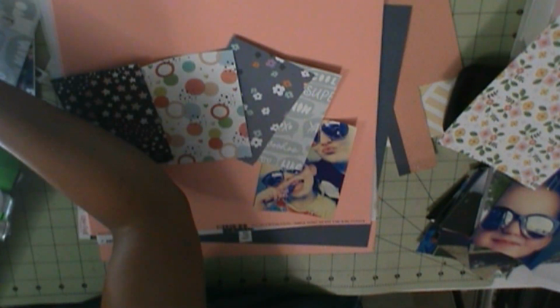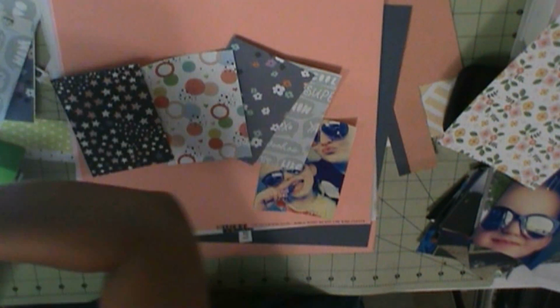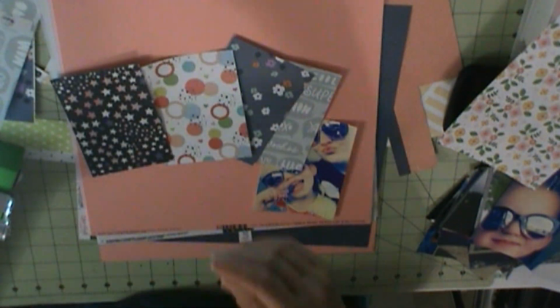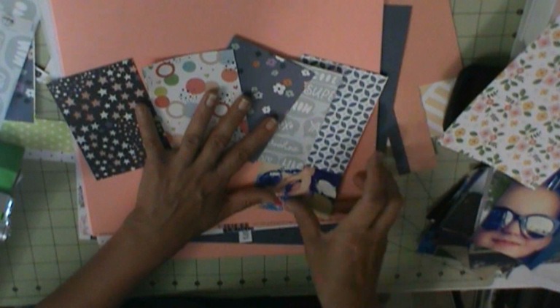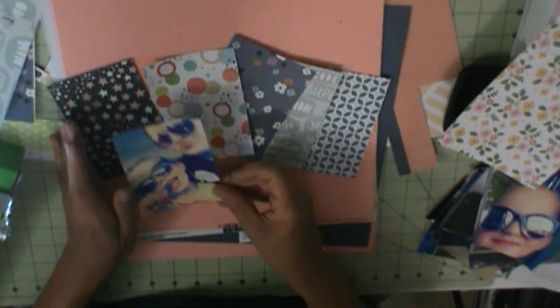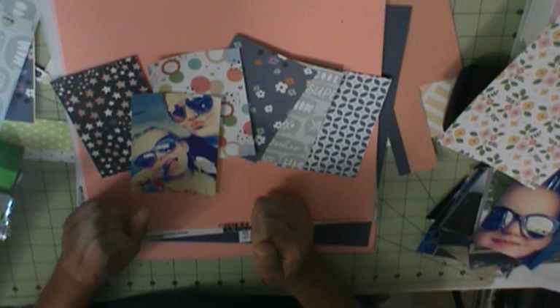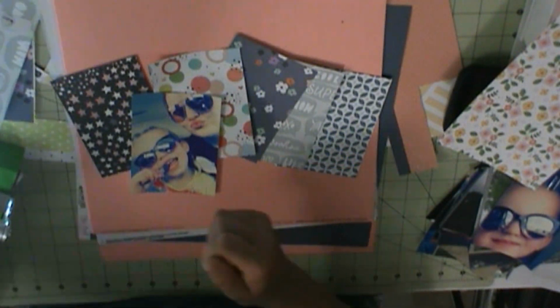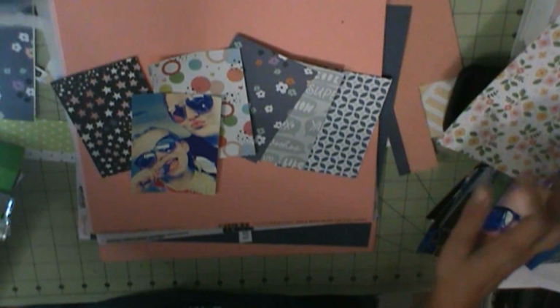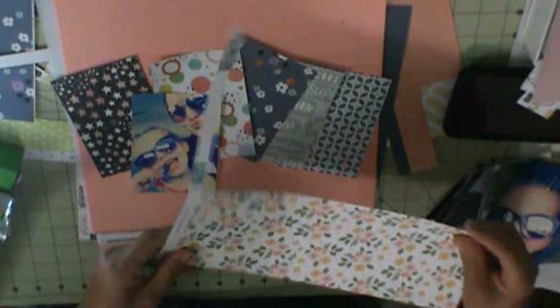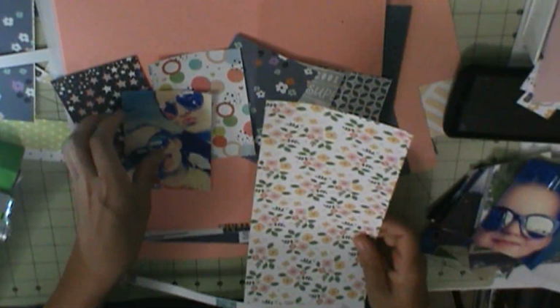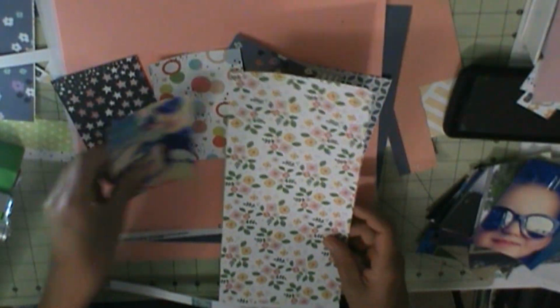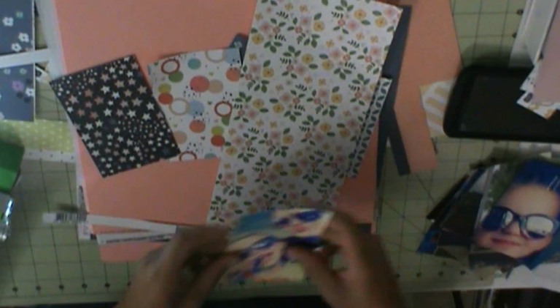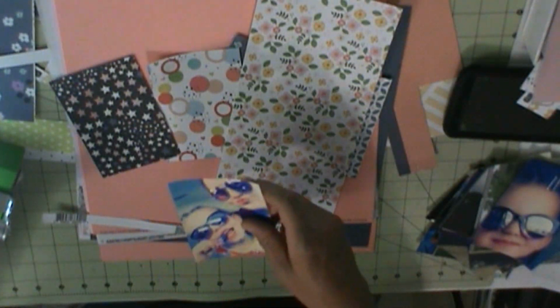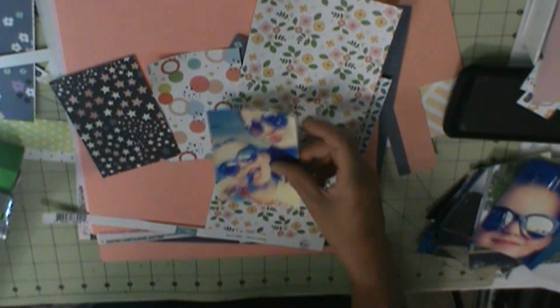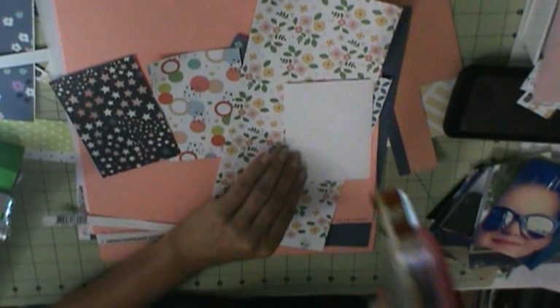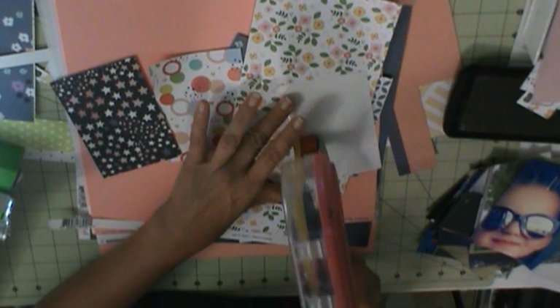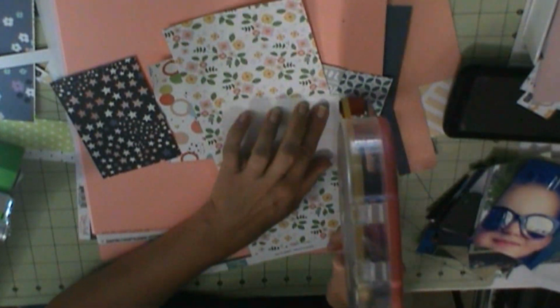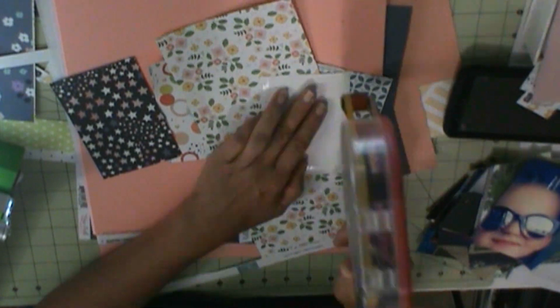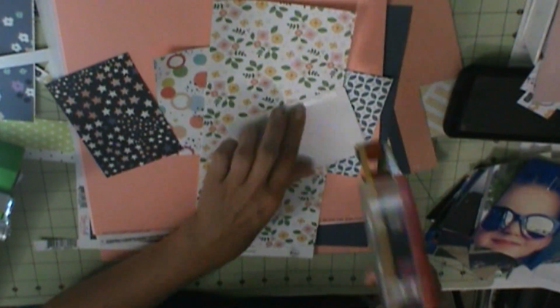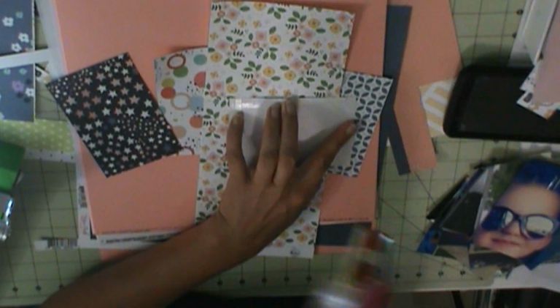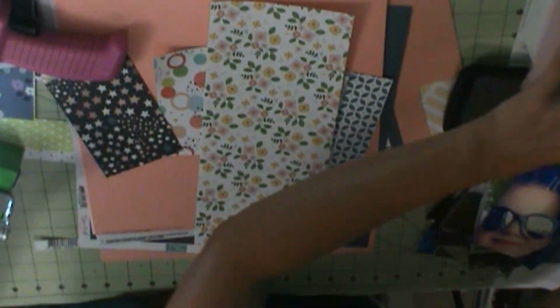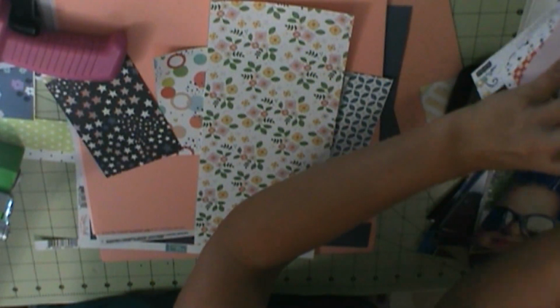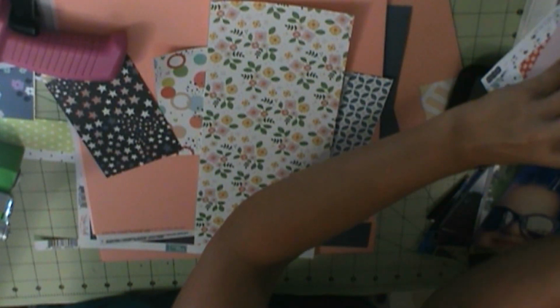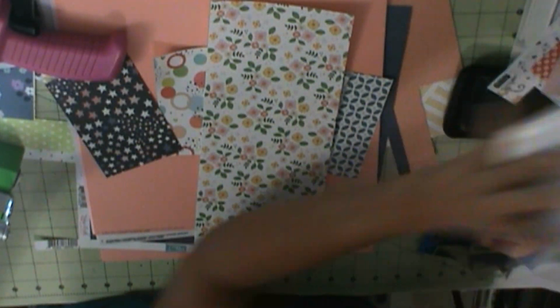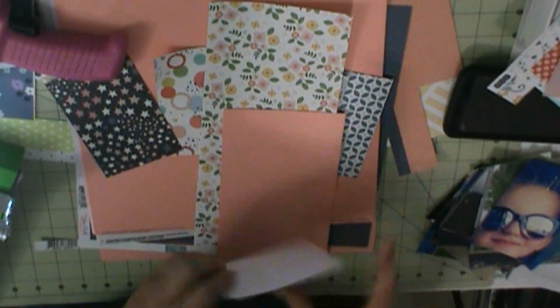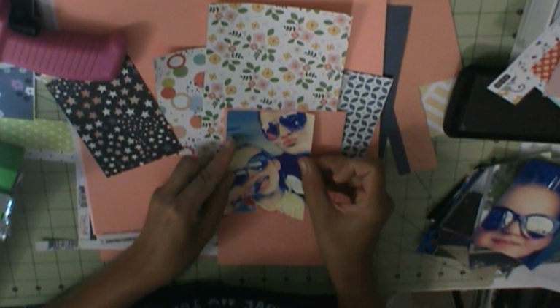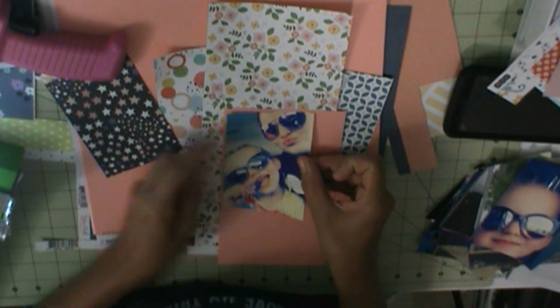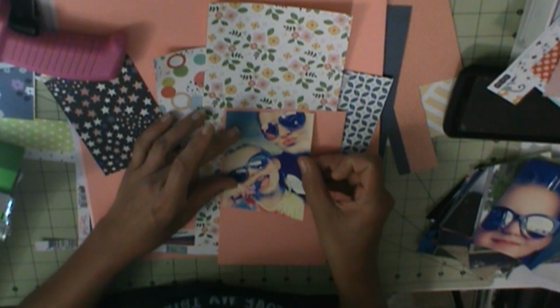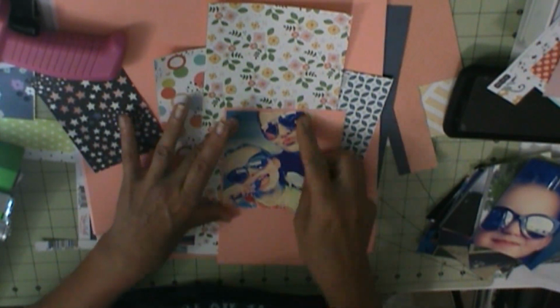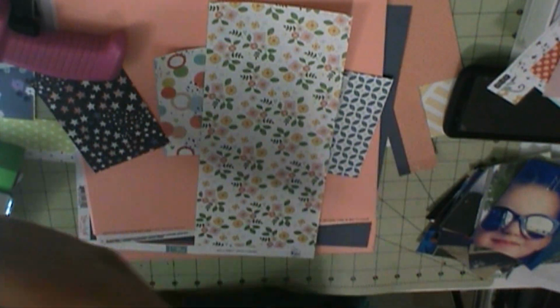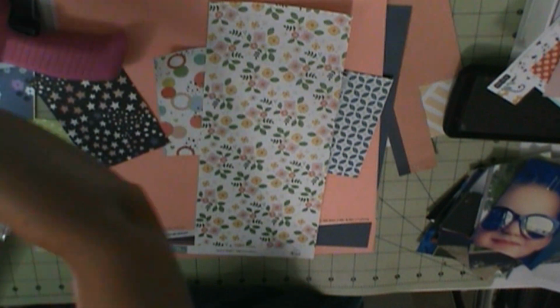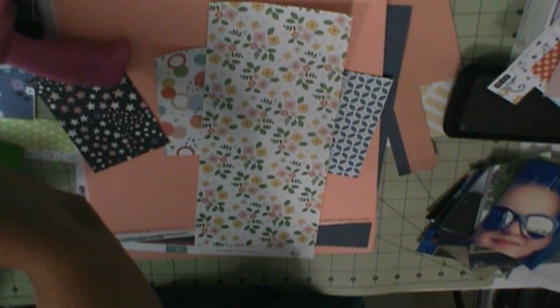I'm trying to use up some scraps, so I'm going to cut some different patterns about the same size as my photo and layer those up there.